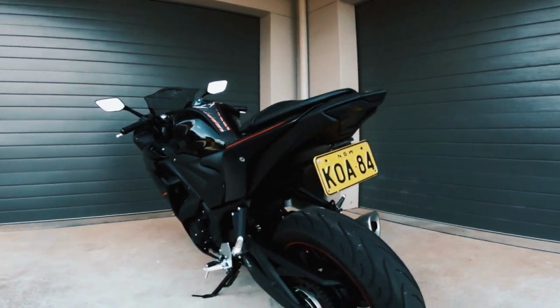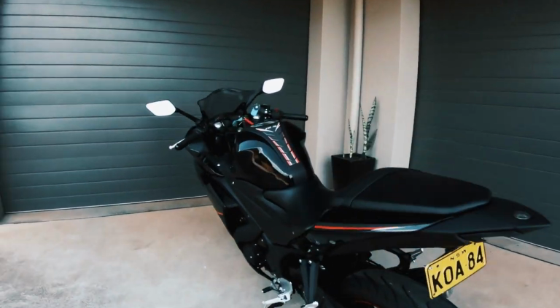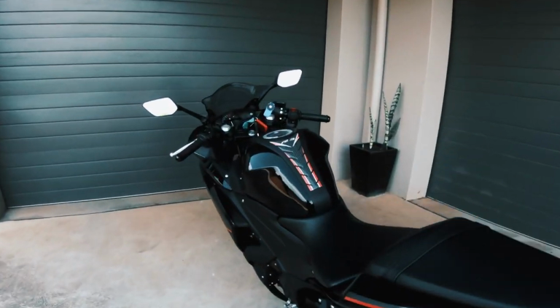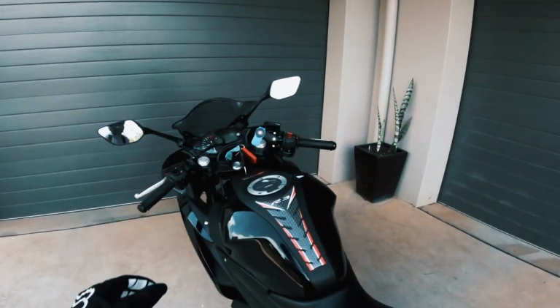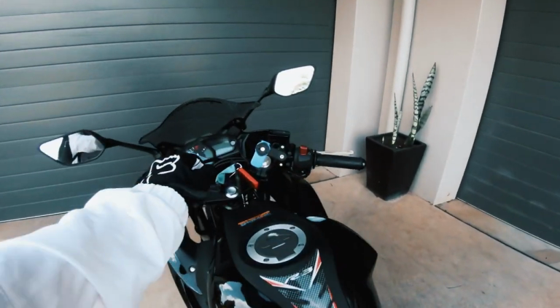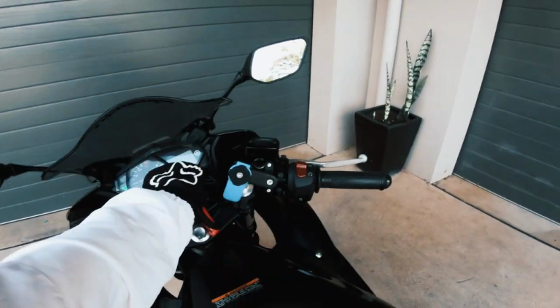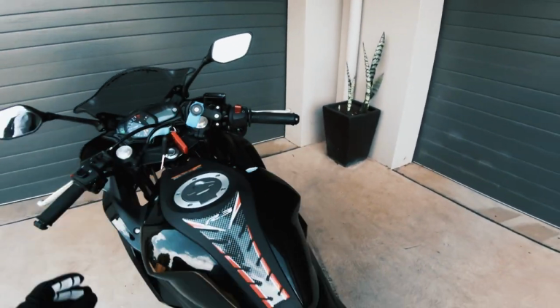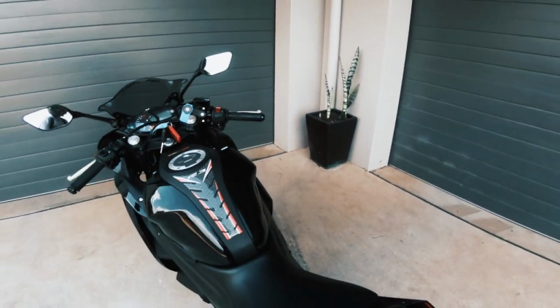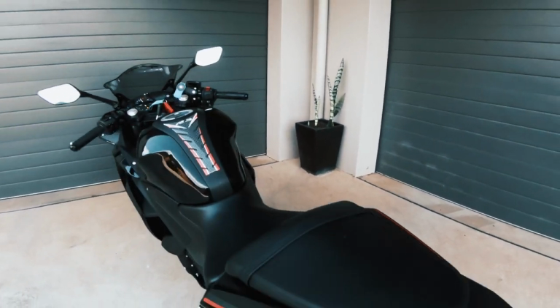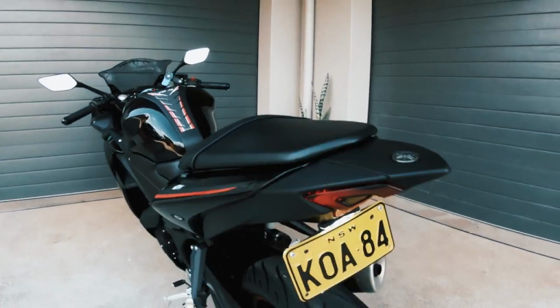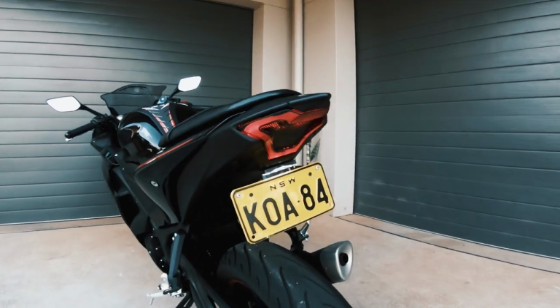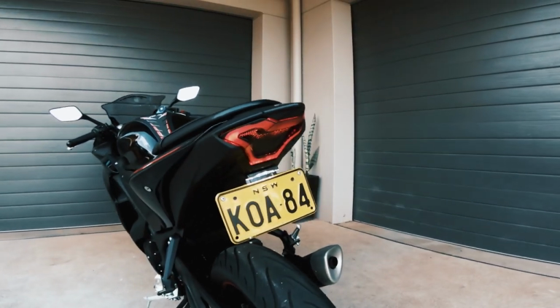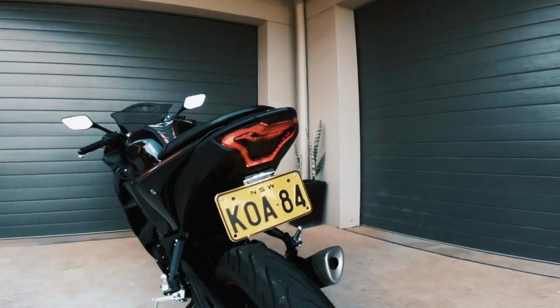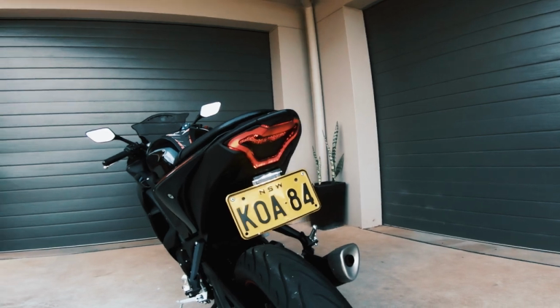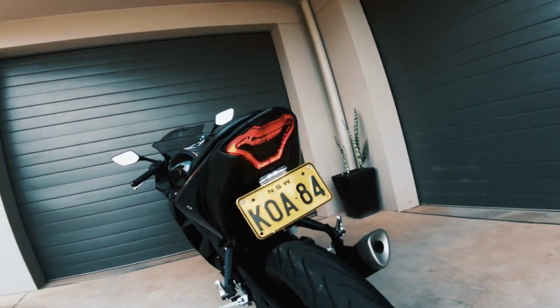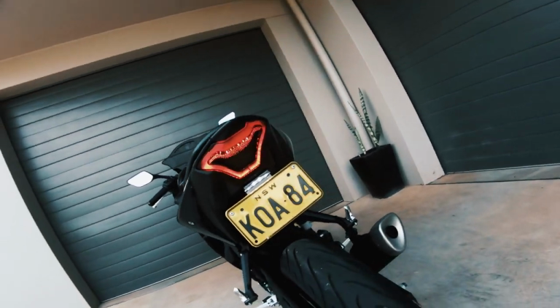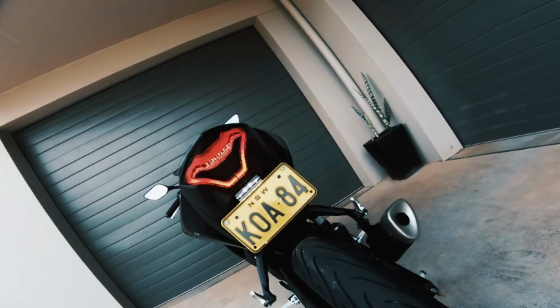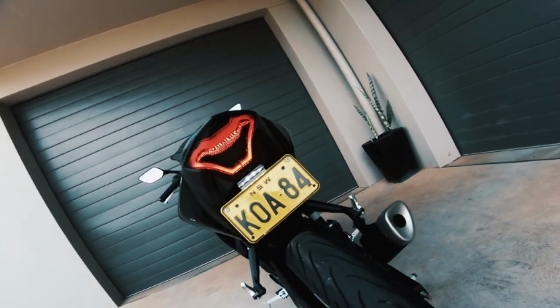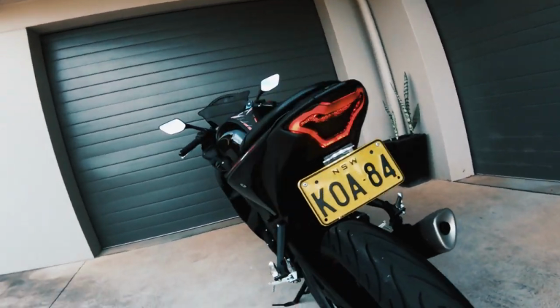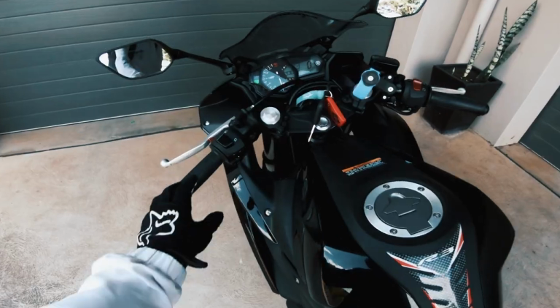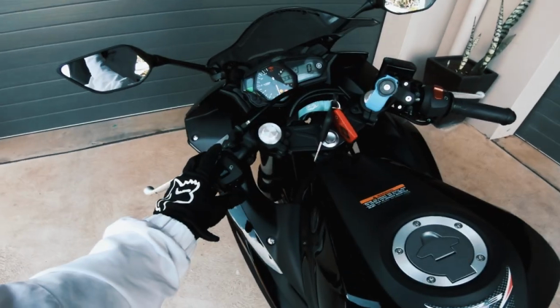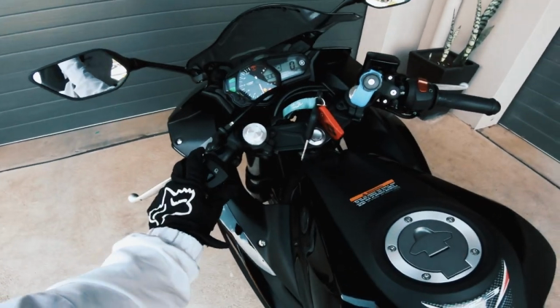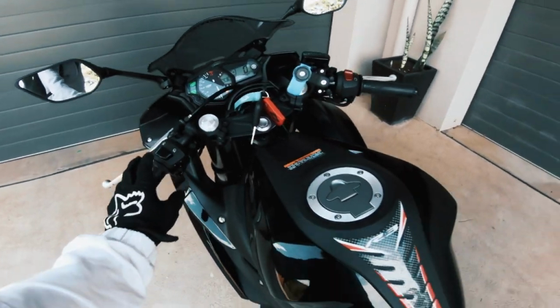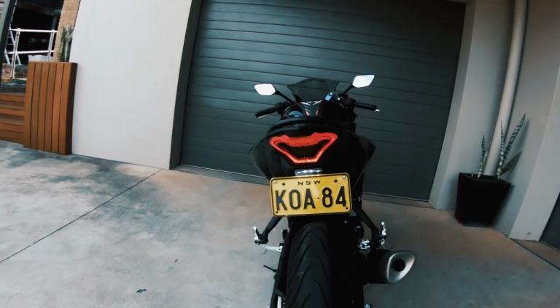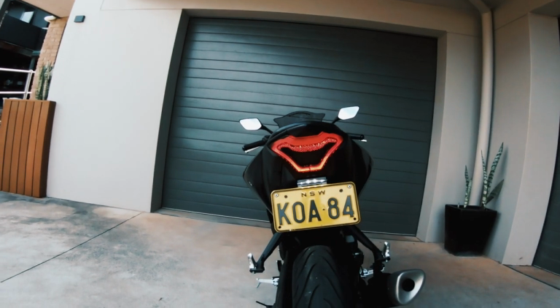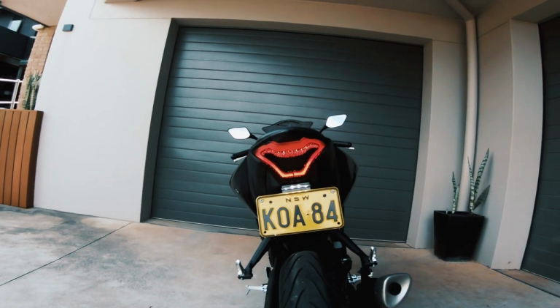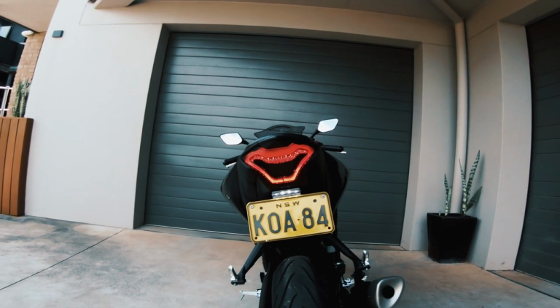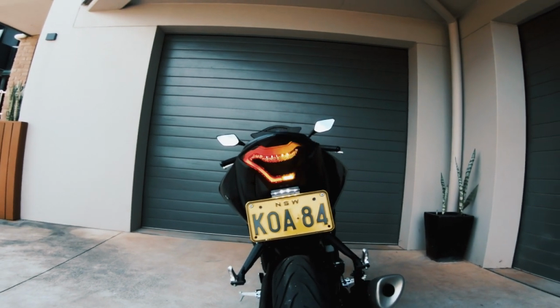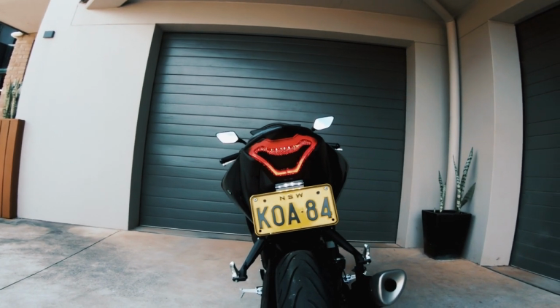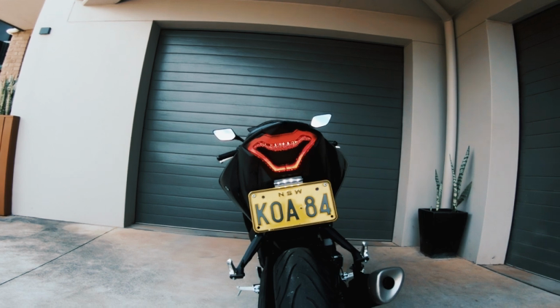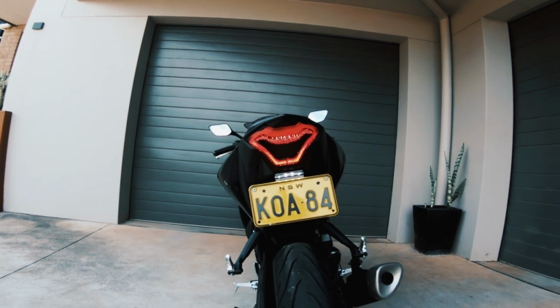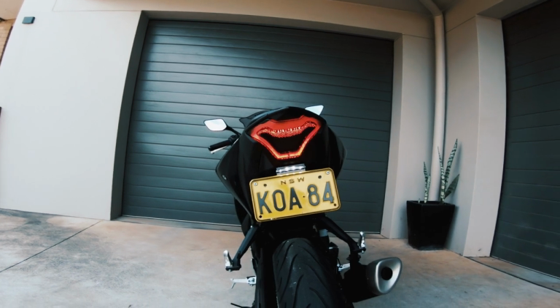I'll show you what it looks like turned on — there it is with the red light, it looks so clean. I'll also show you the turn signals. Right now I'm on the sequential mode which I think looks the coolest — there's a bunch of other modes as well.